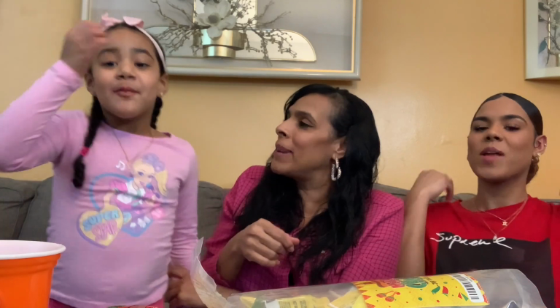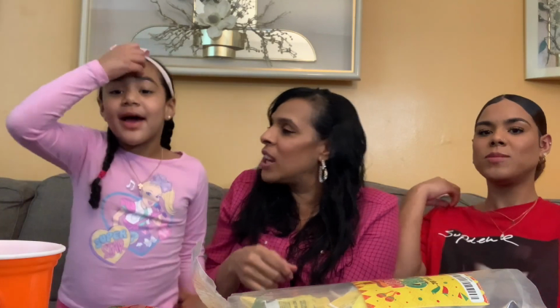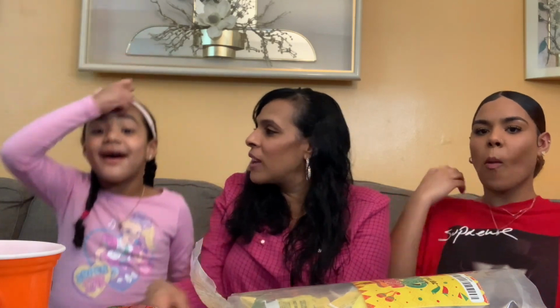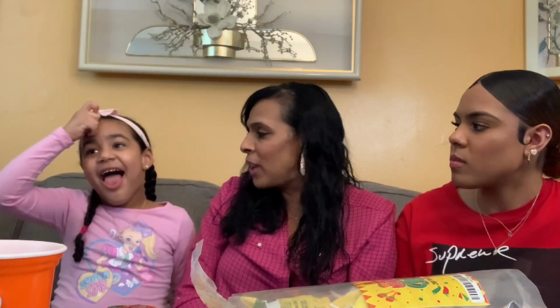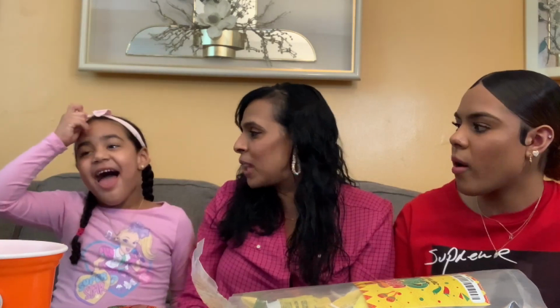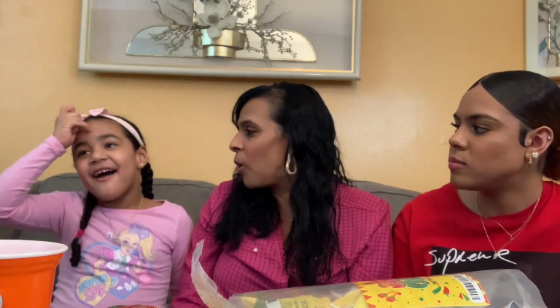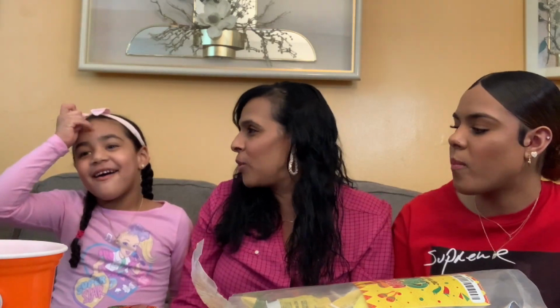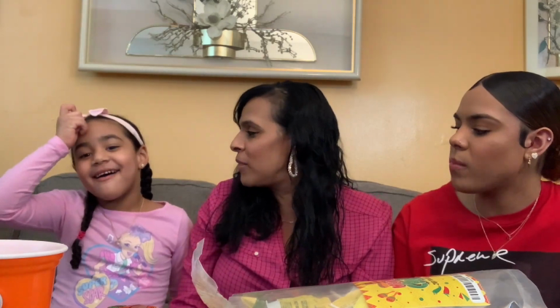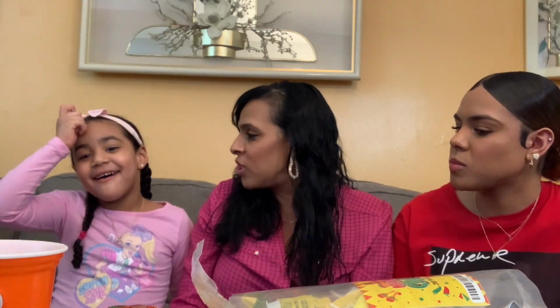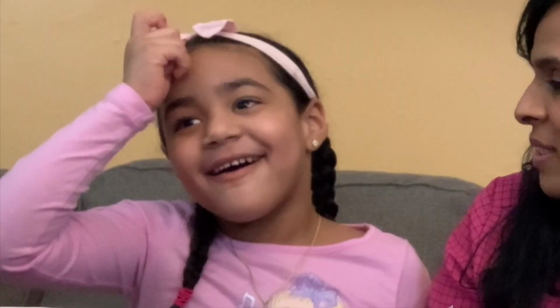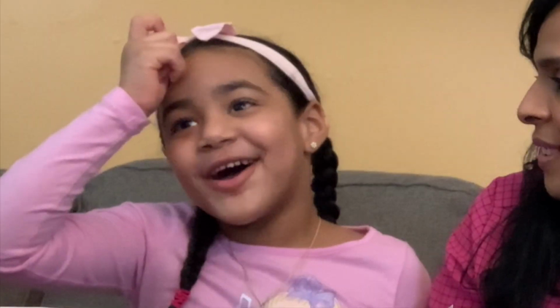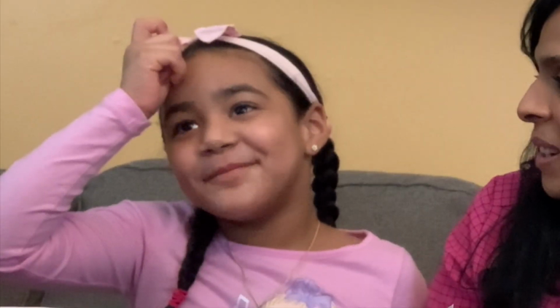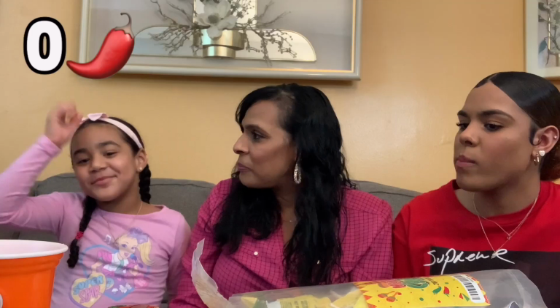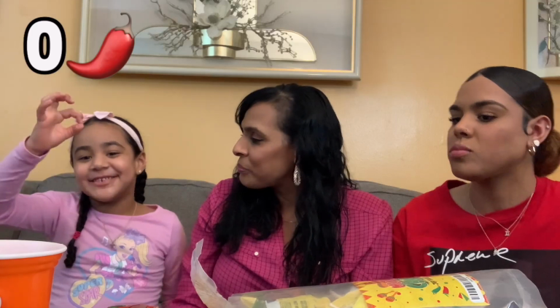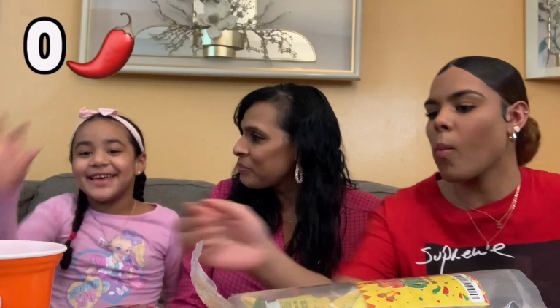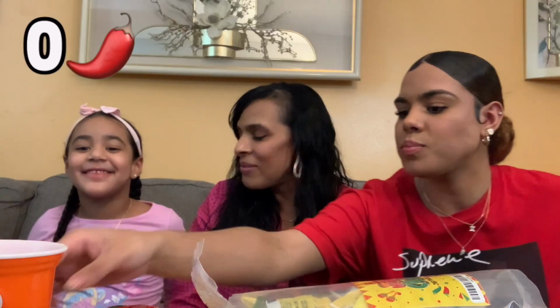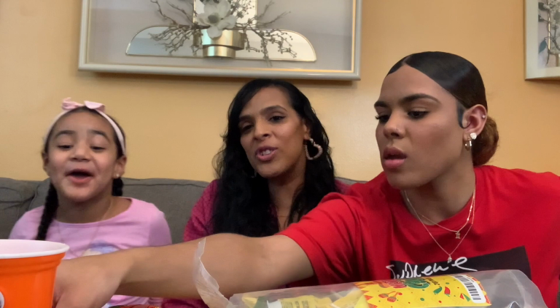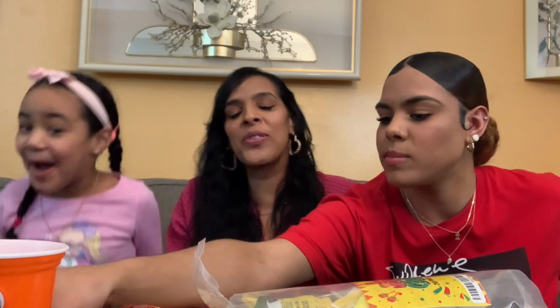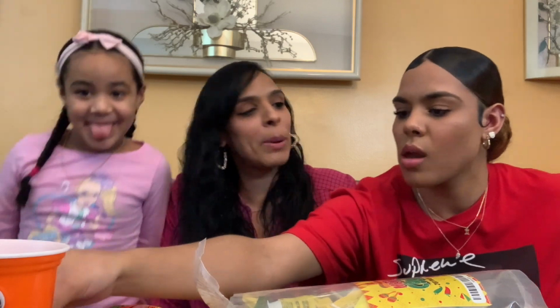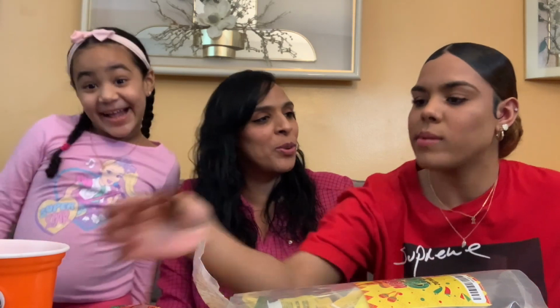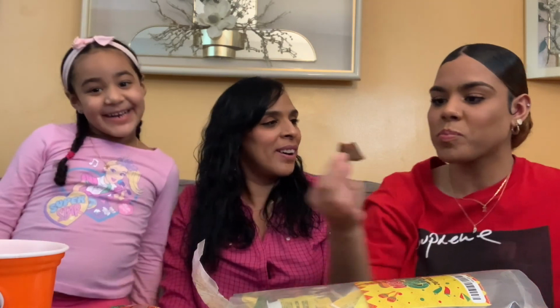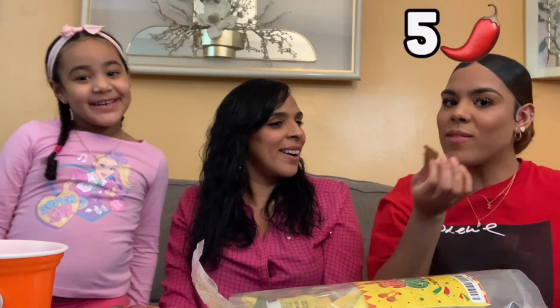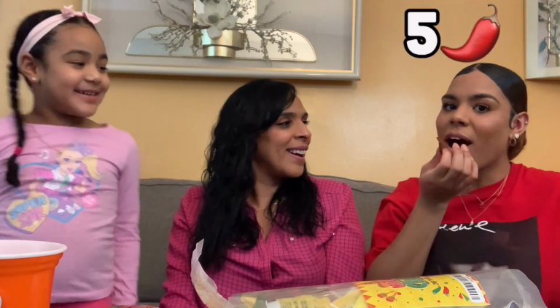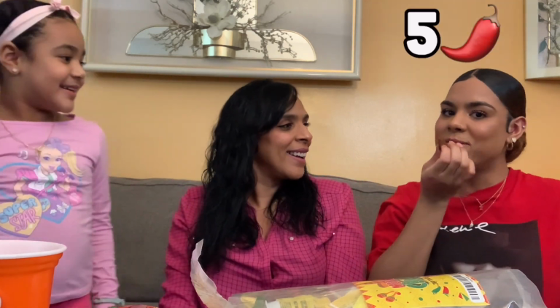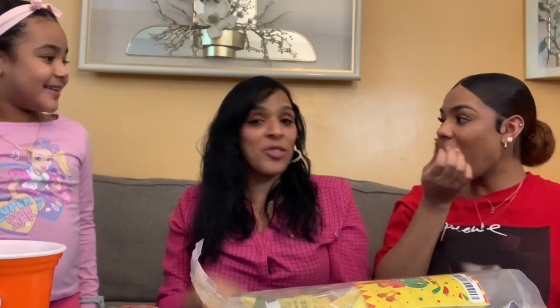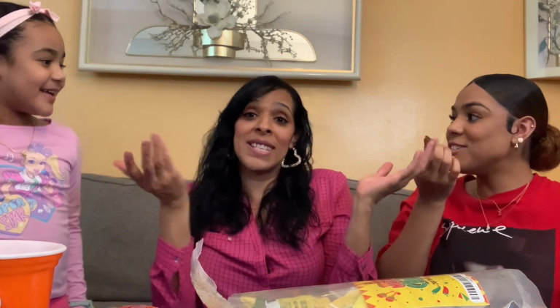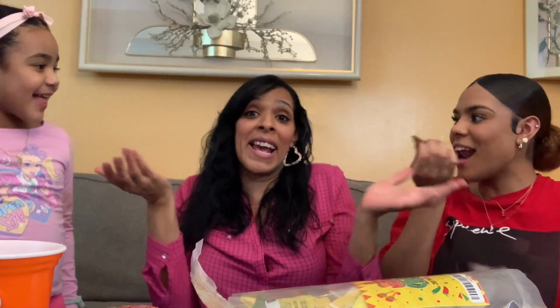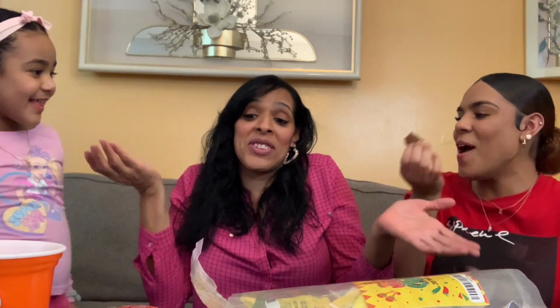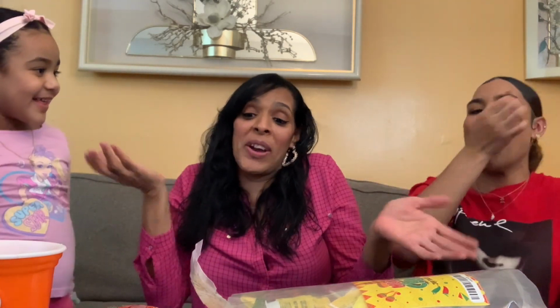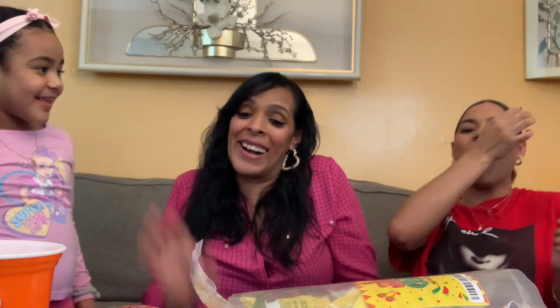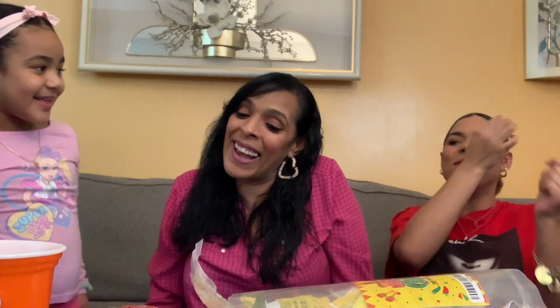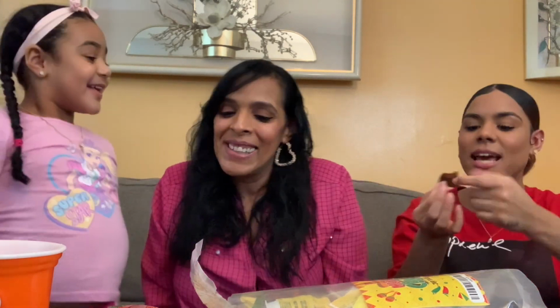So from one to five, I give Chaka a one chile. How many chiles do you give it? No chiles — you don't like it at all? What about you? I give it a five! Oh, she's eating it, she's enjoying it. Okay, it tastes like a fruit bar but kind of spicy.